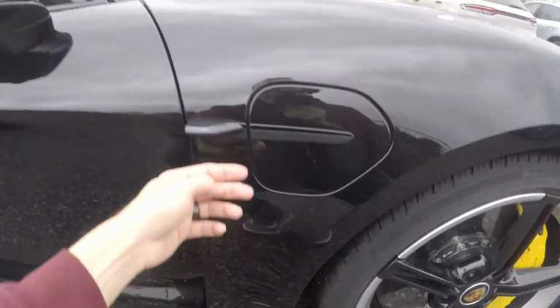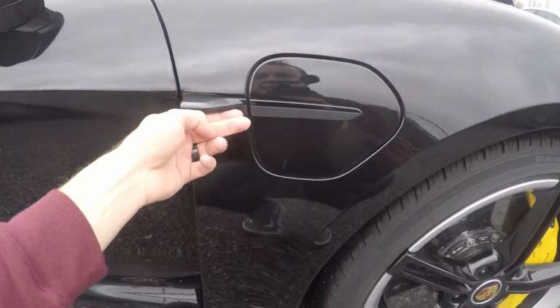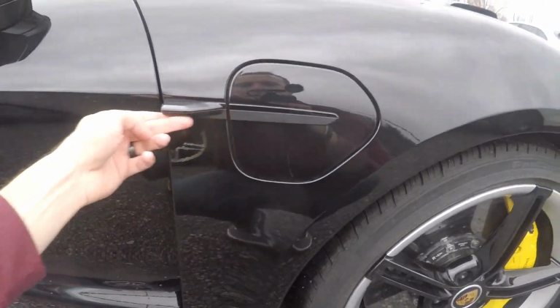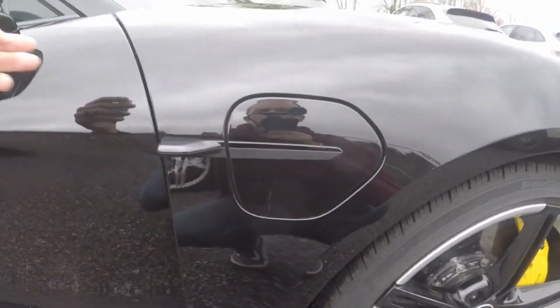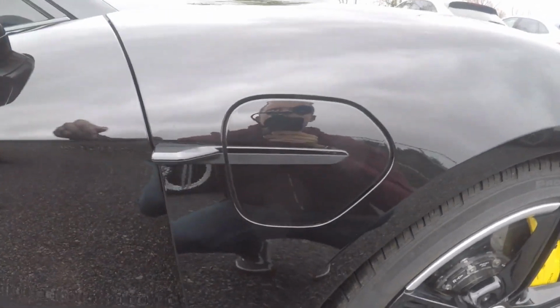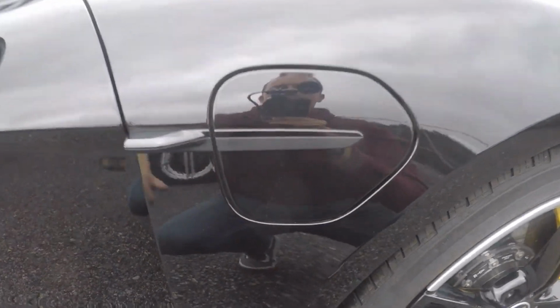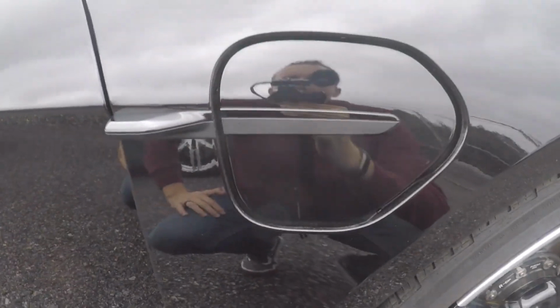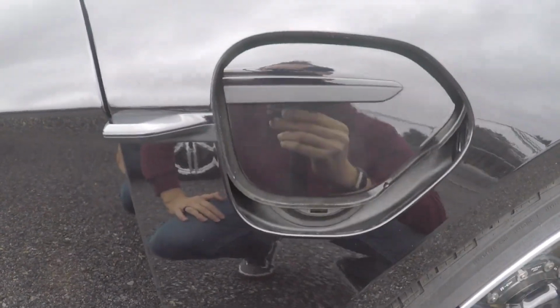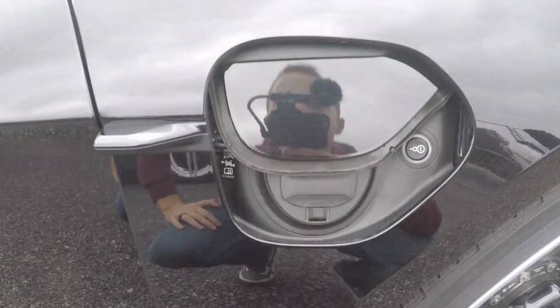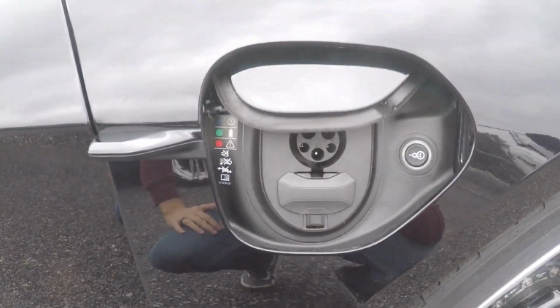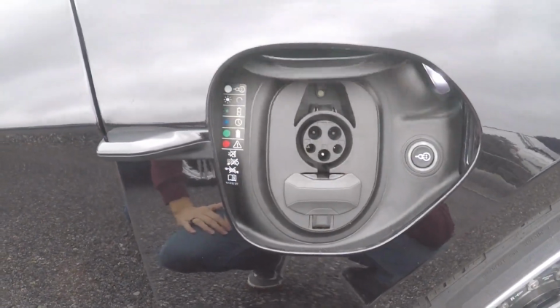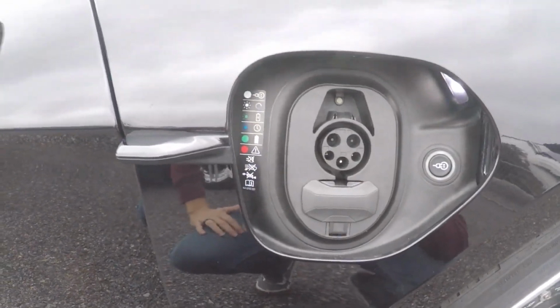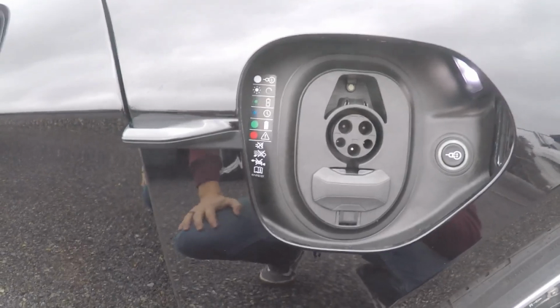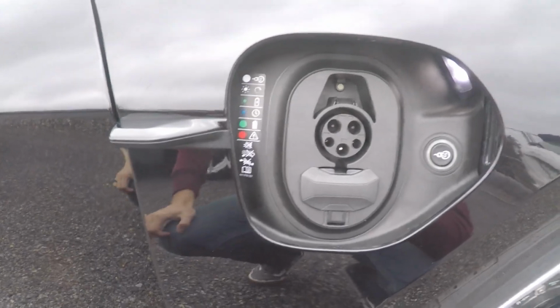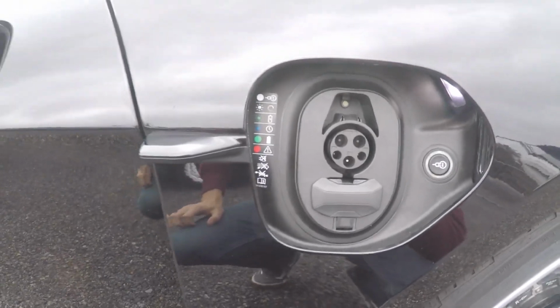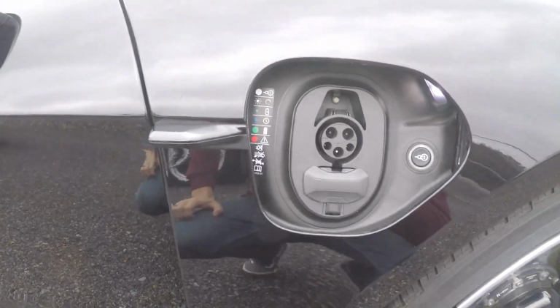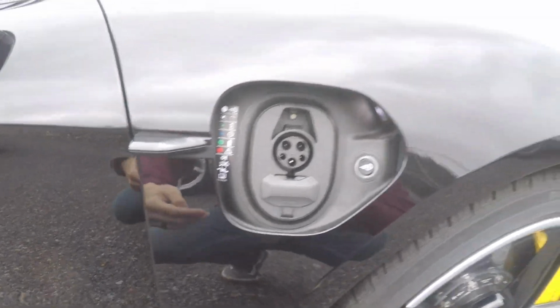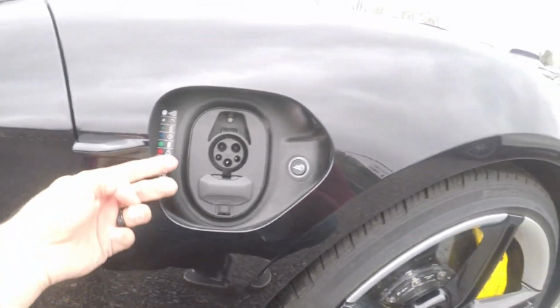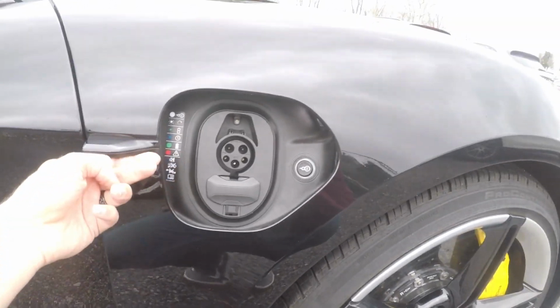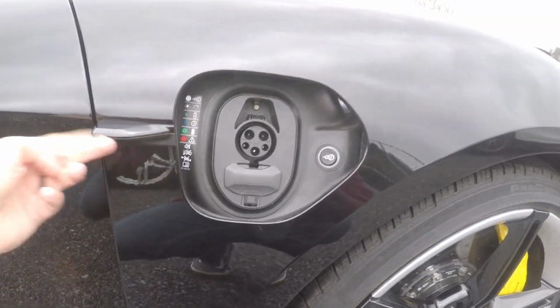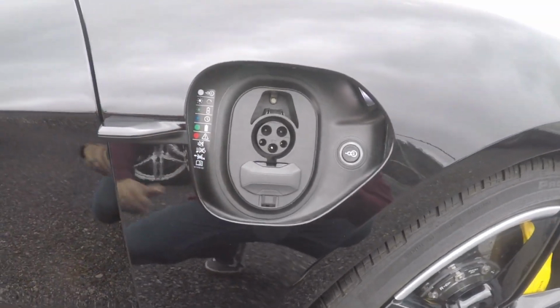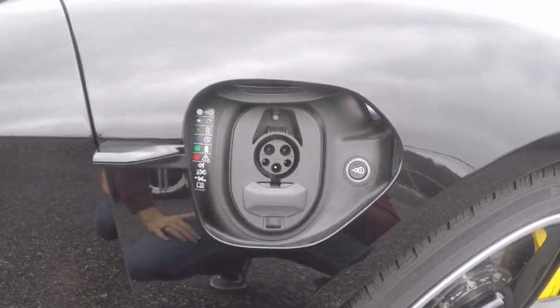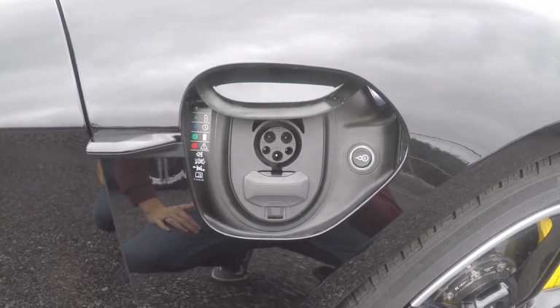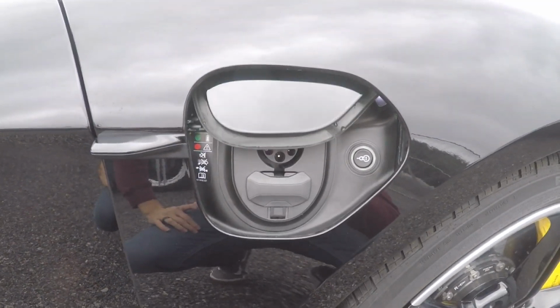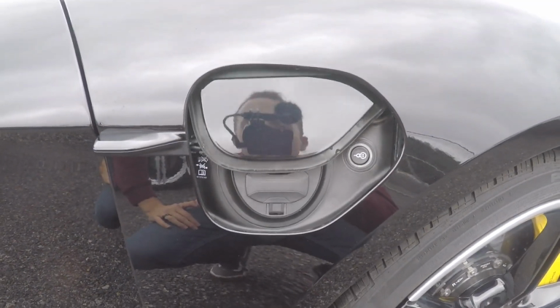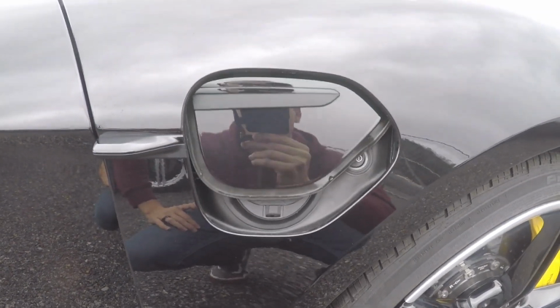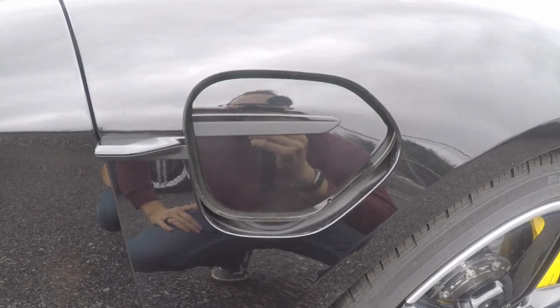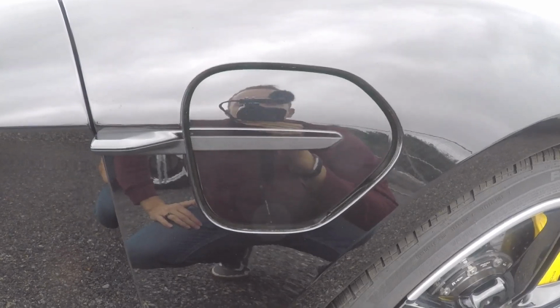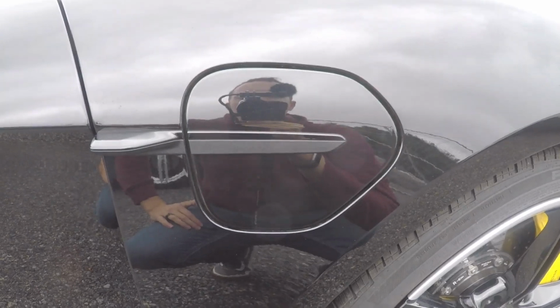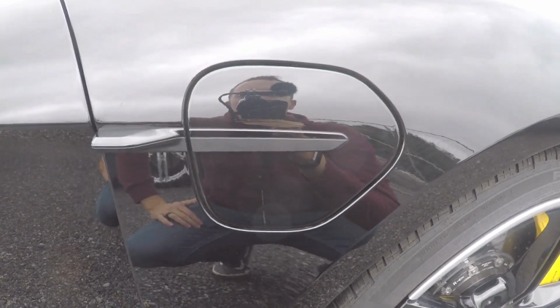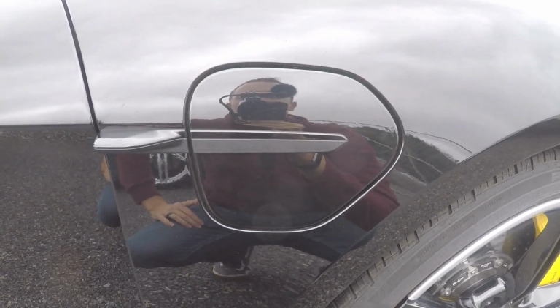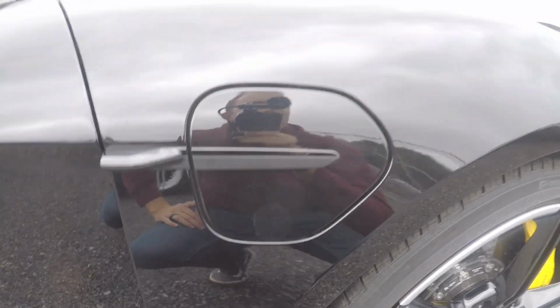Any new 911 Turbo S already goes 0 to 60 in 2.5 seconds. Just to have the electric equivalent already be that fast is something impressive. On the other side, you just swipe your finger to open the DC charger port. Pretty cool.